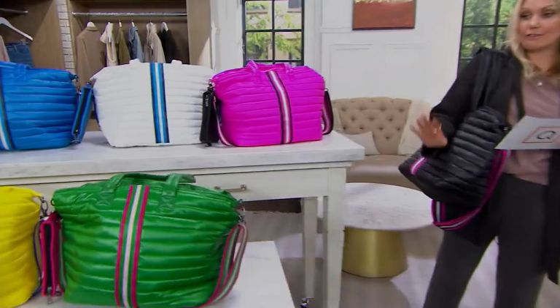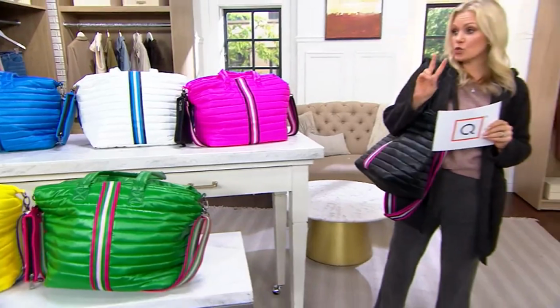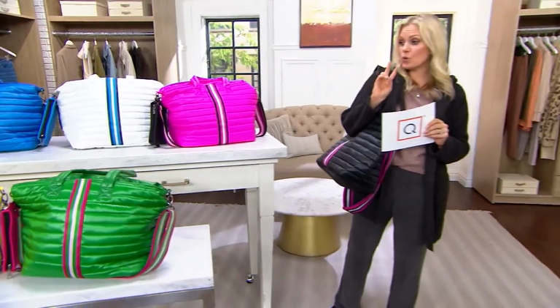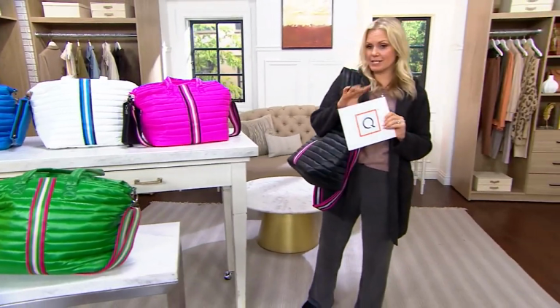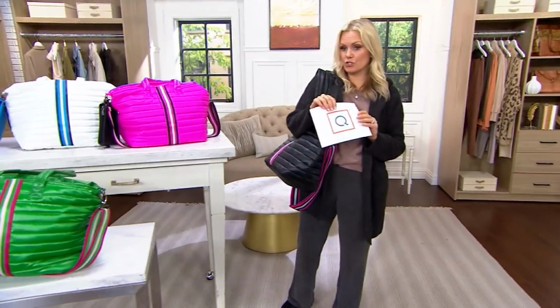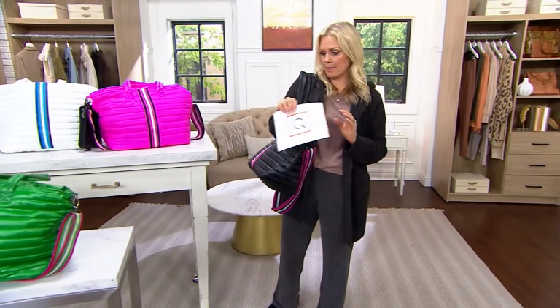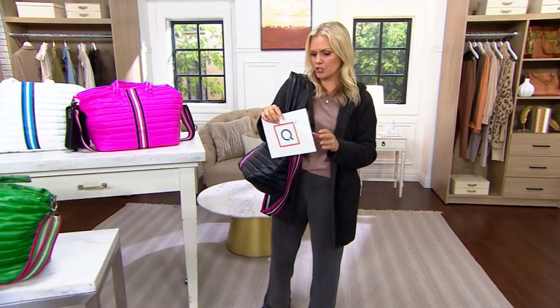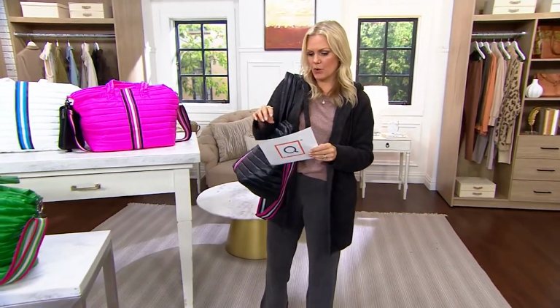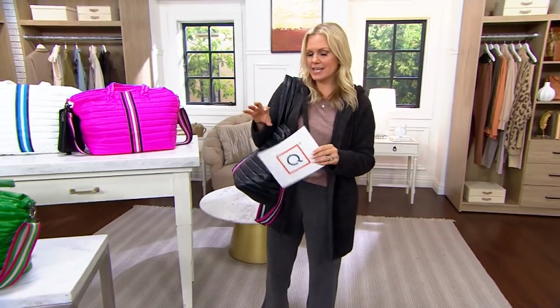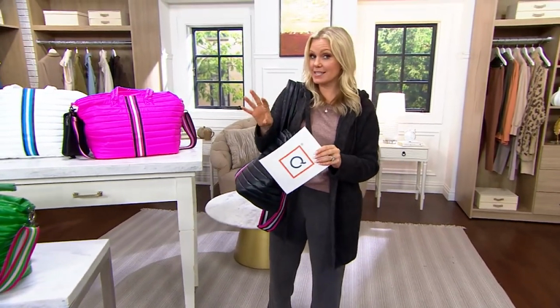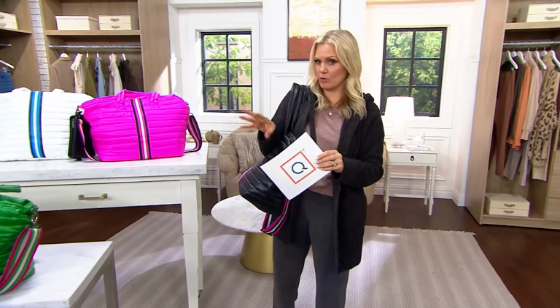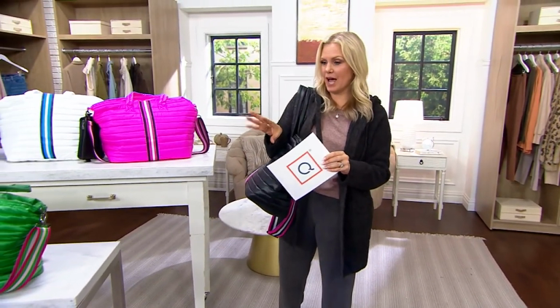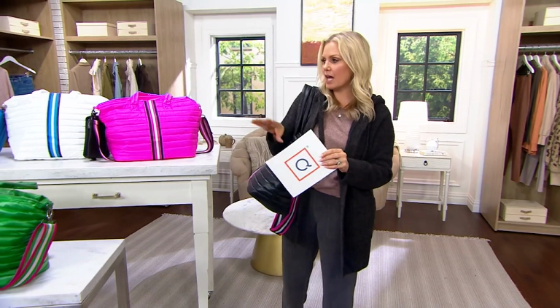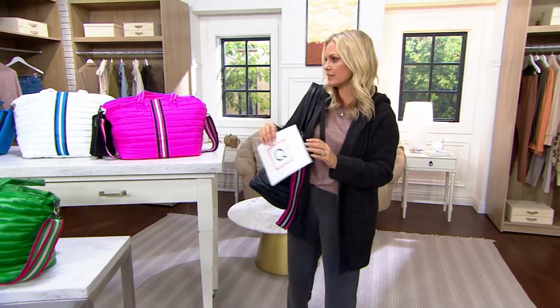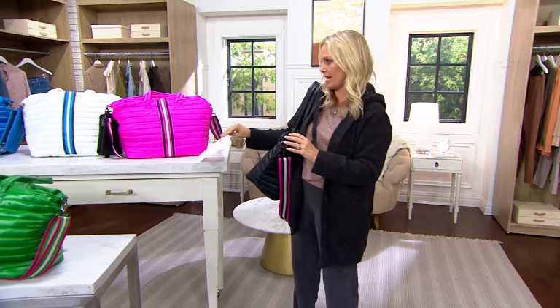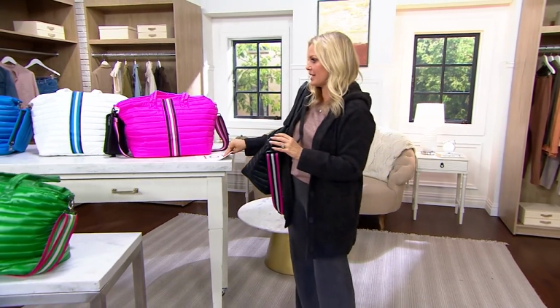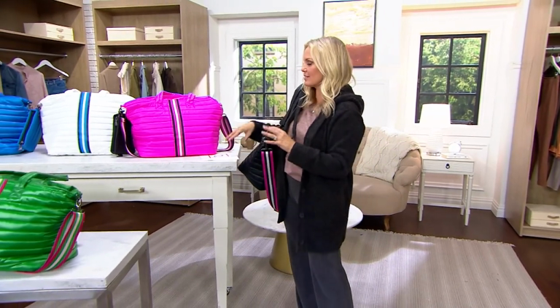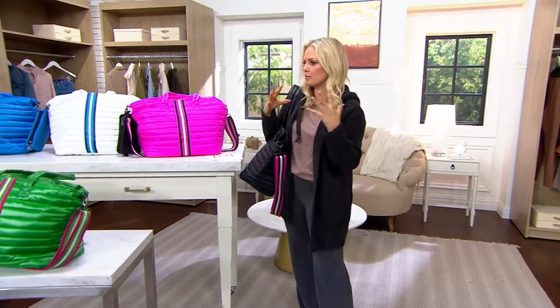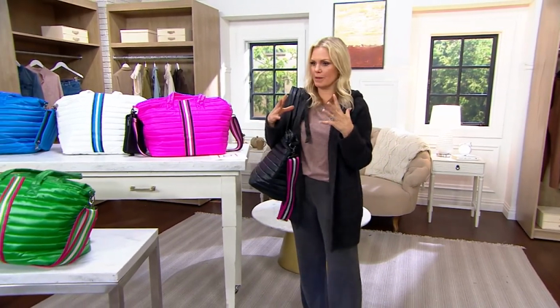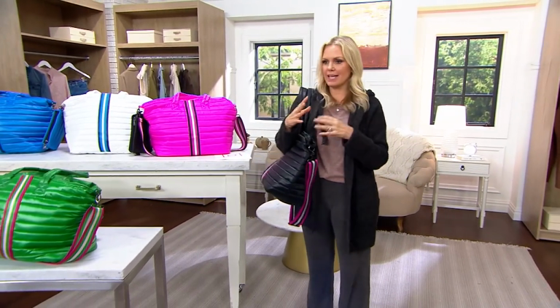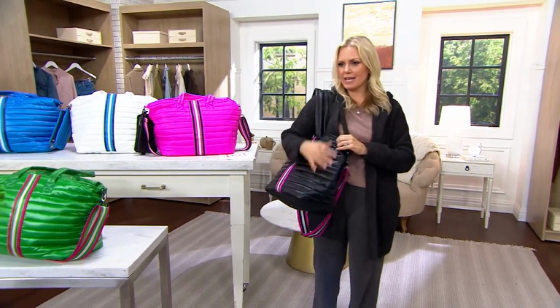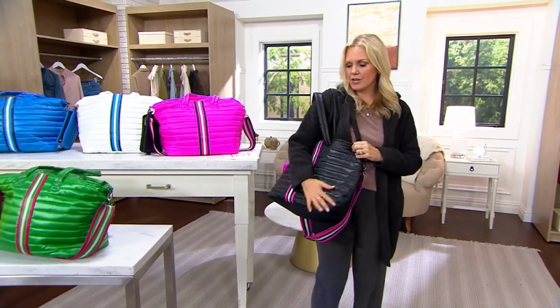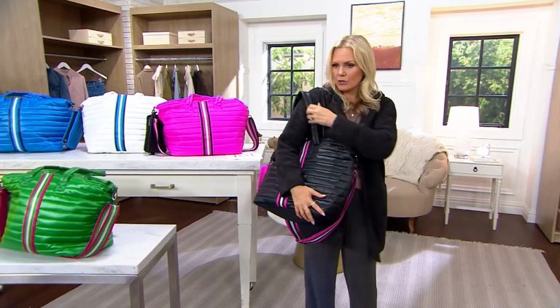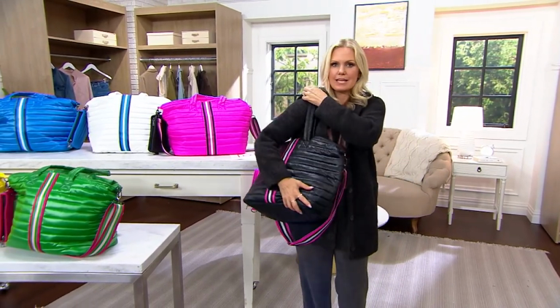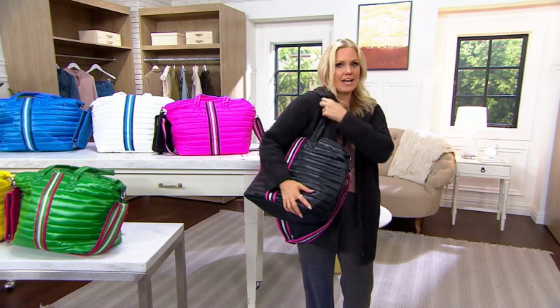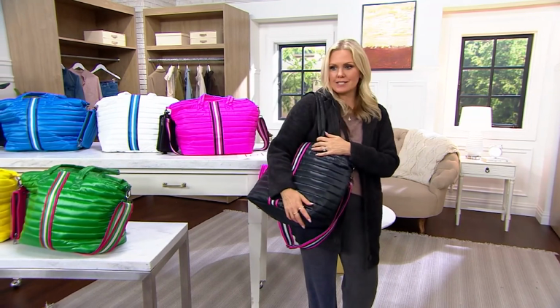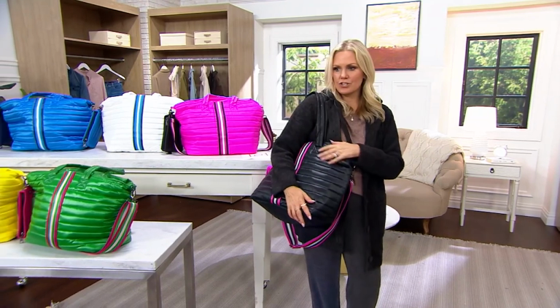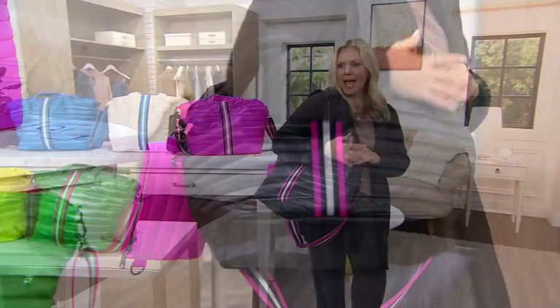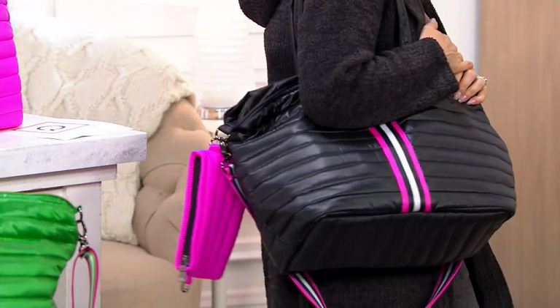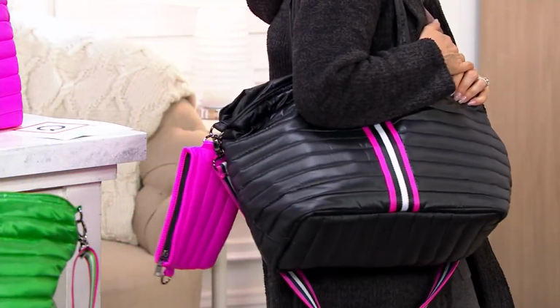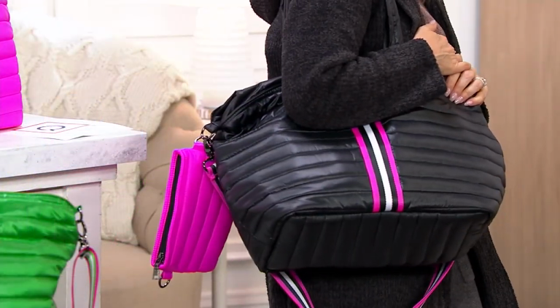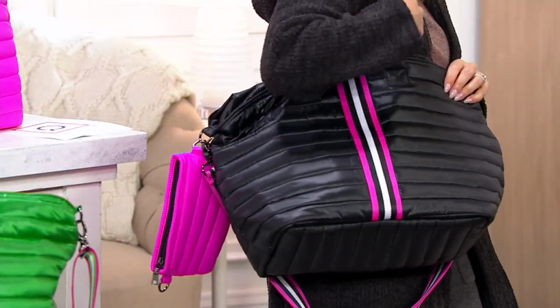Two quick presentations to wrap up the show. This is Think Roiland — I love this brand. It is a group of women that came together in New York City, fashion designers, and discovered their own brand.